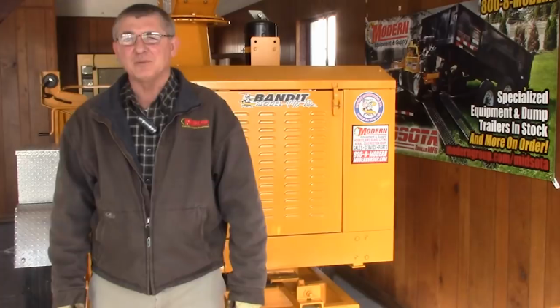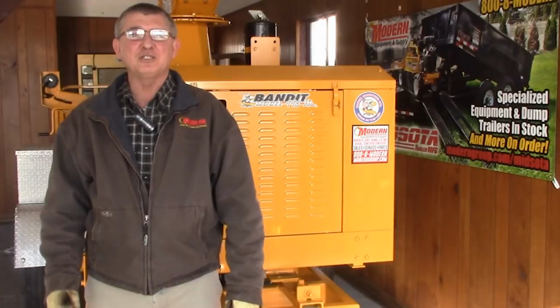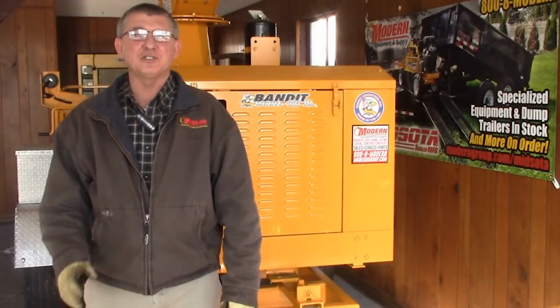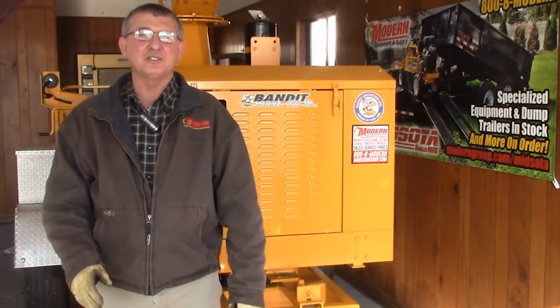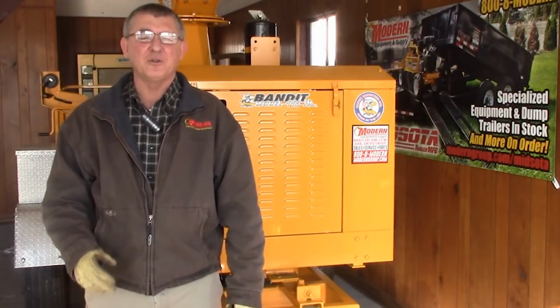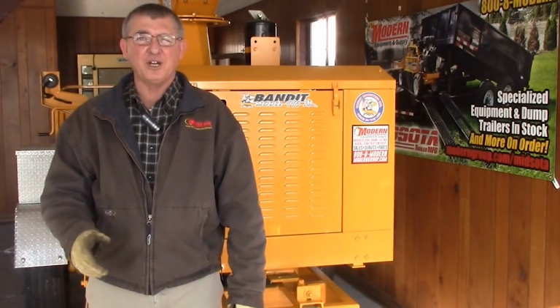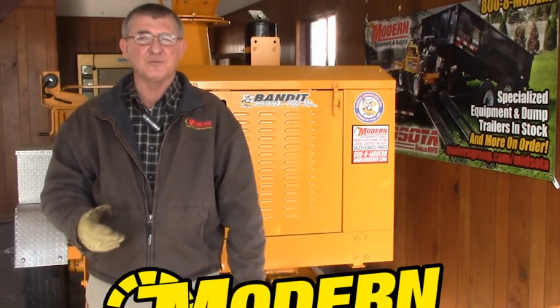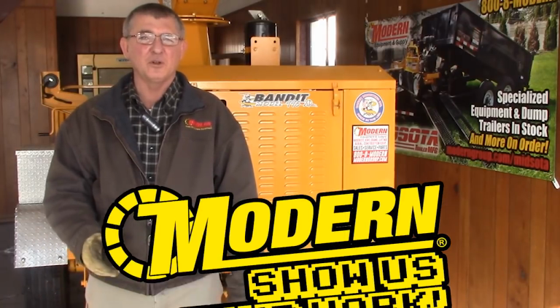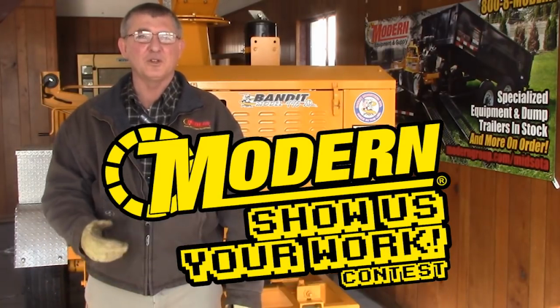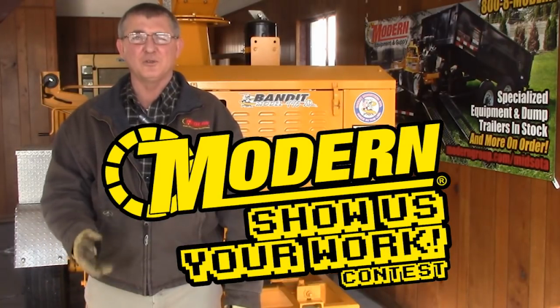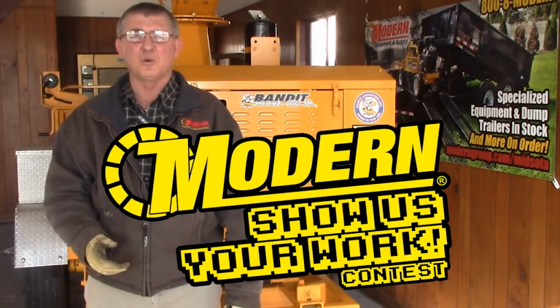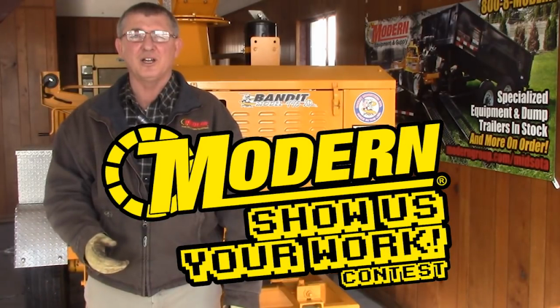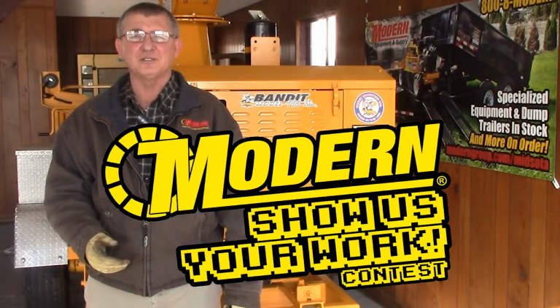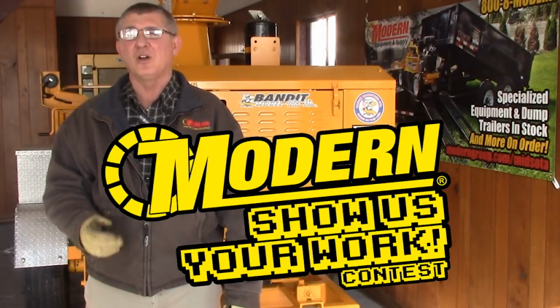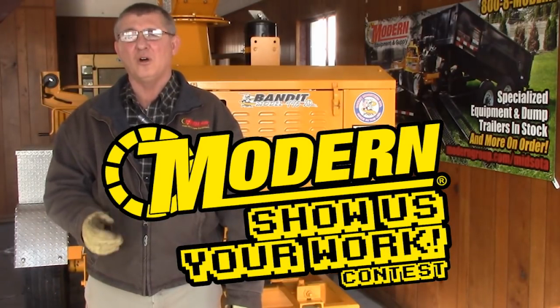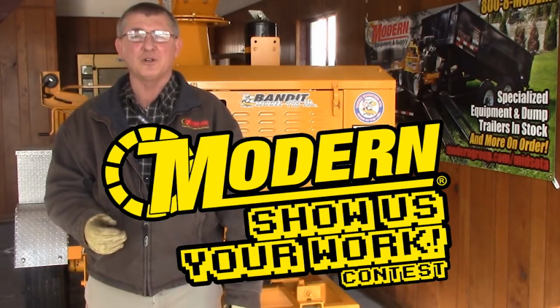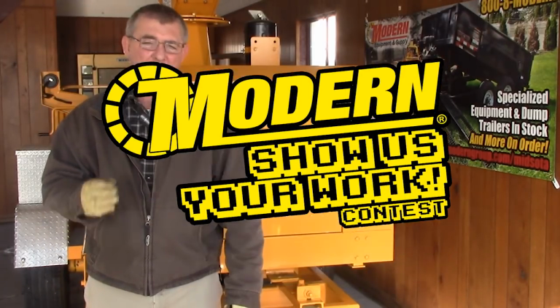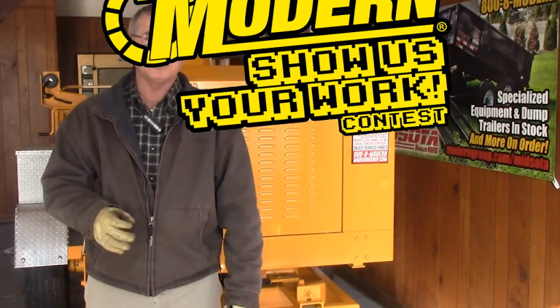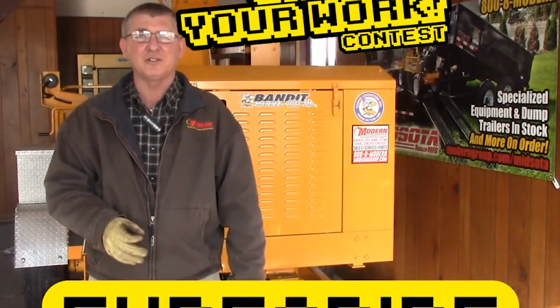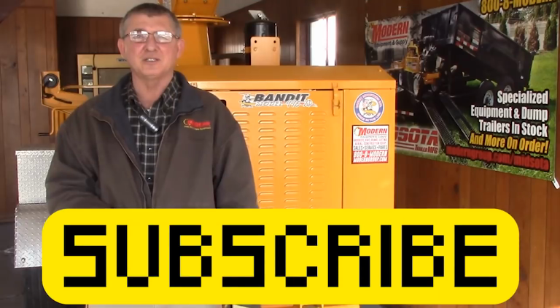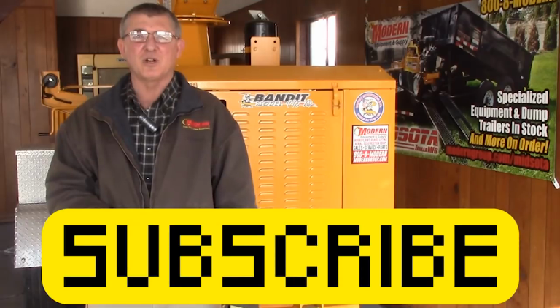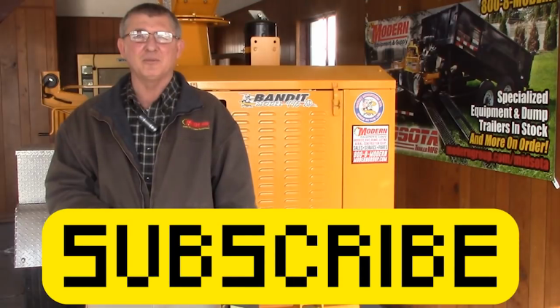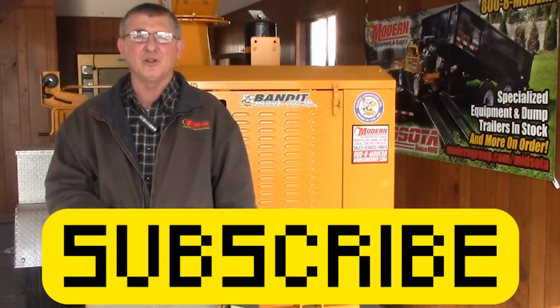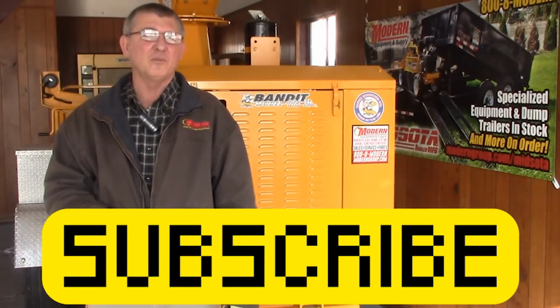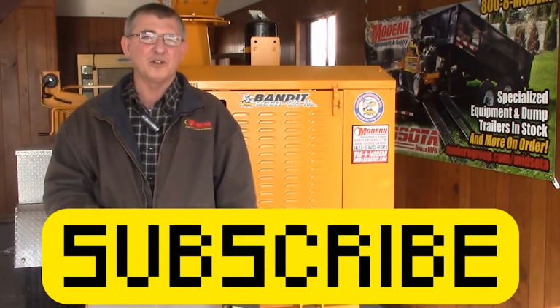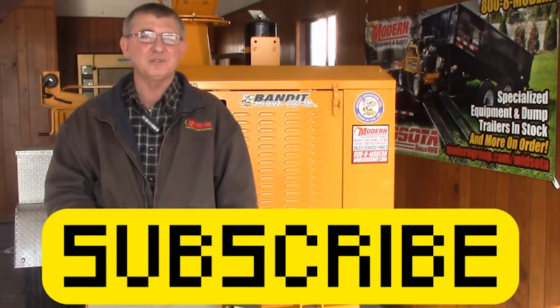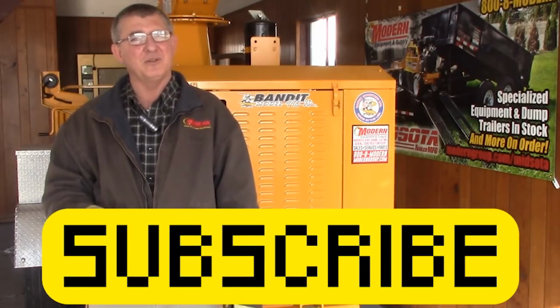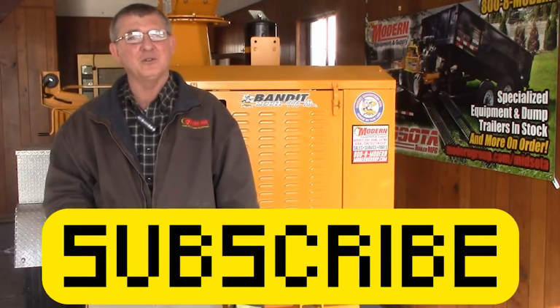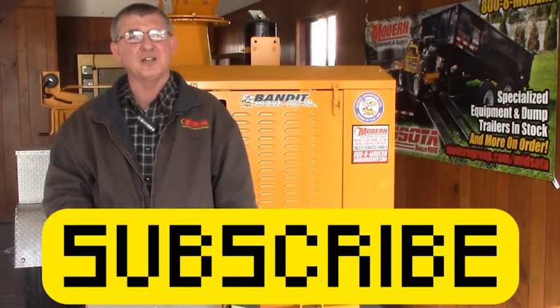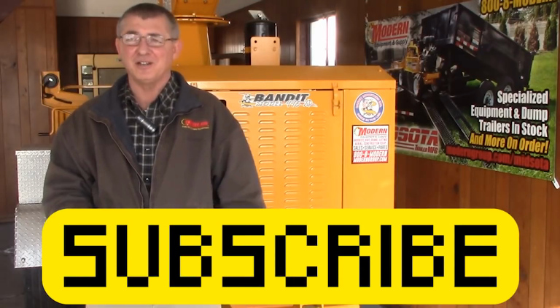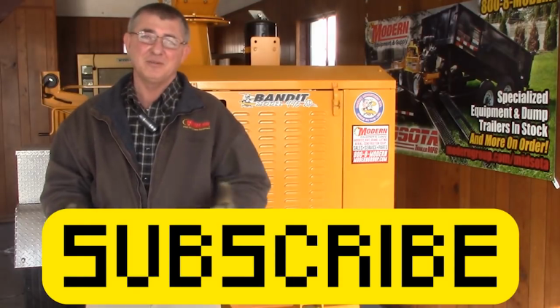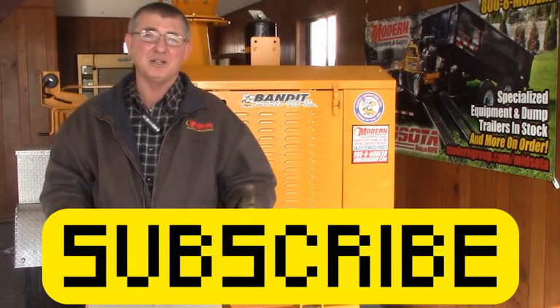Make sure to send us your videos and photos for the show us your work contest, and please click the subscribe button below for more tips and videos on maintenance.